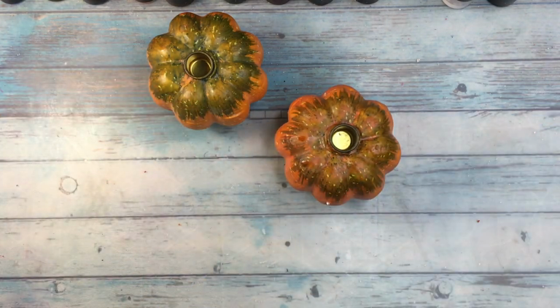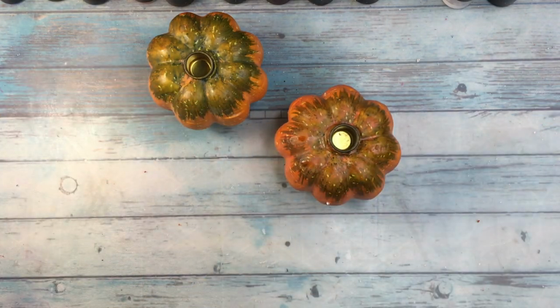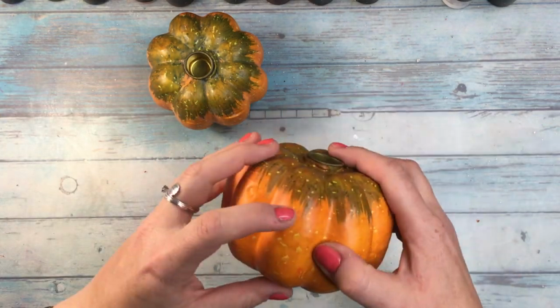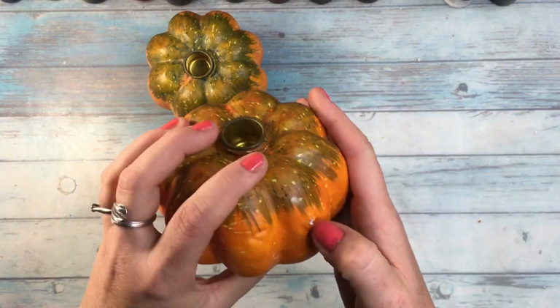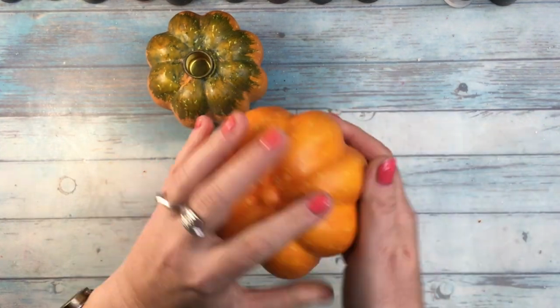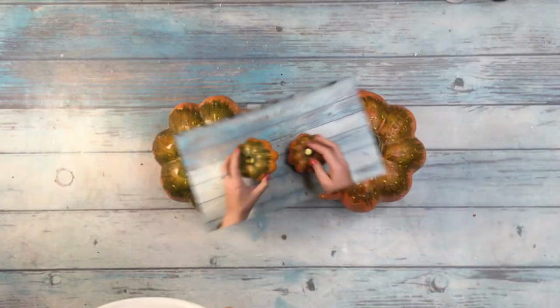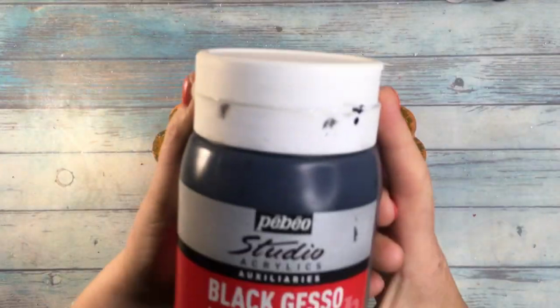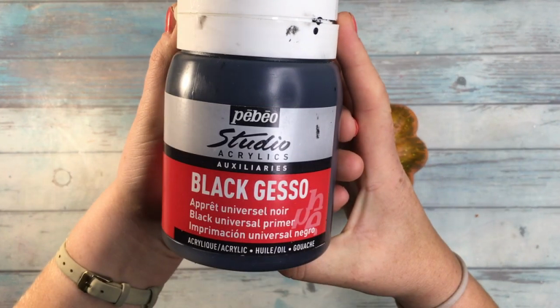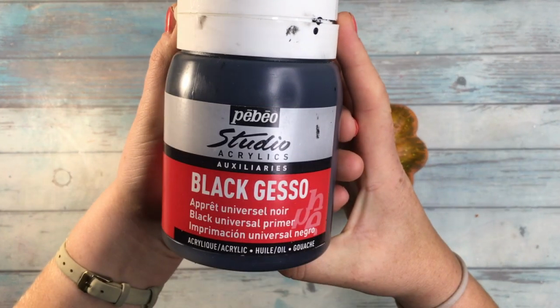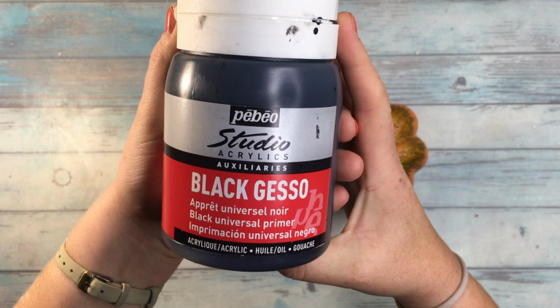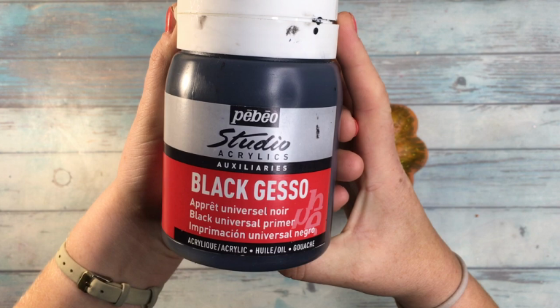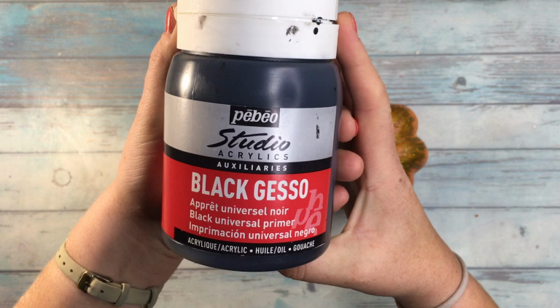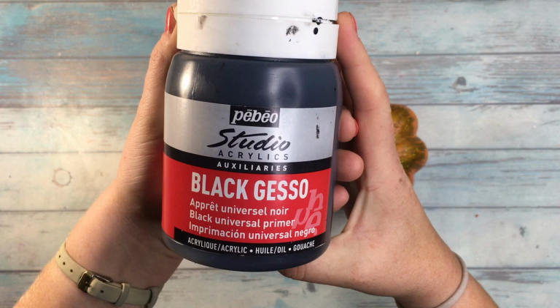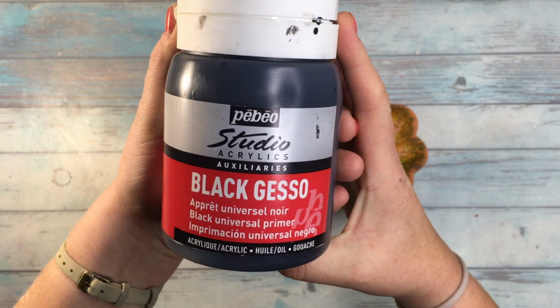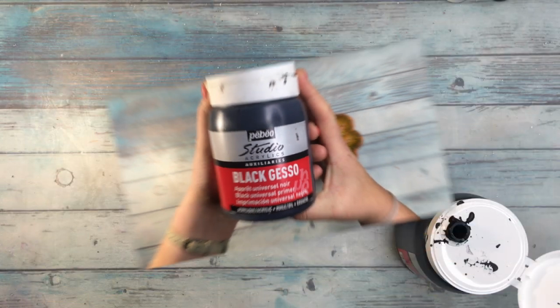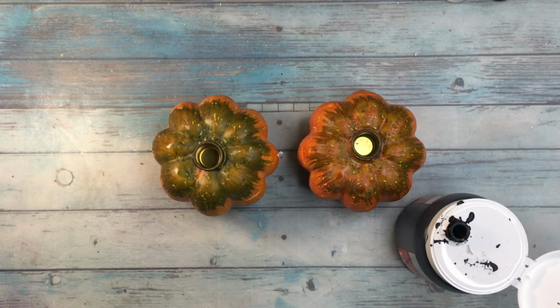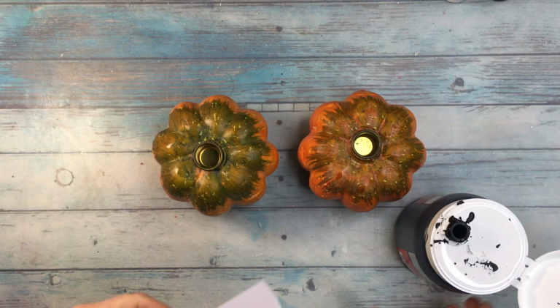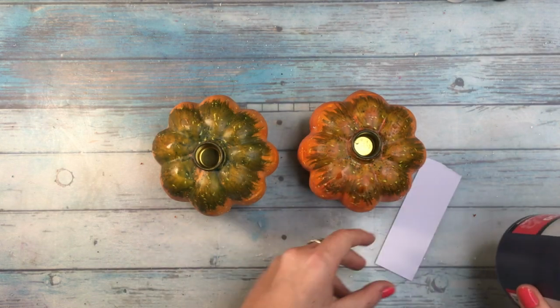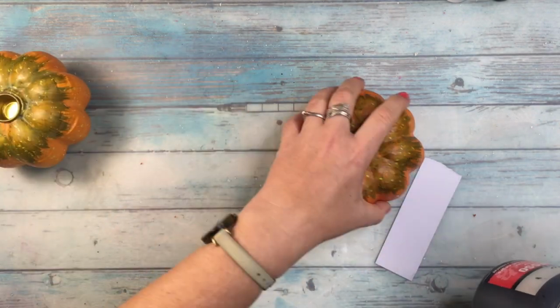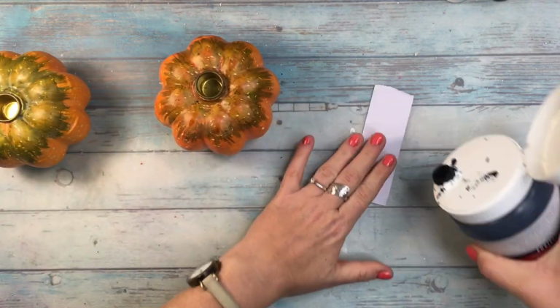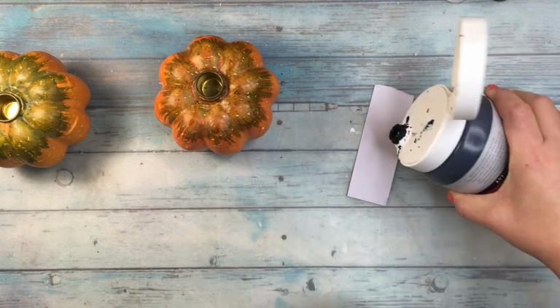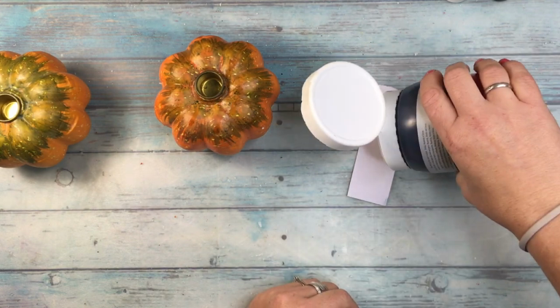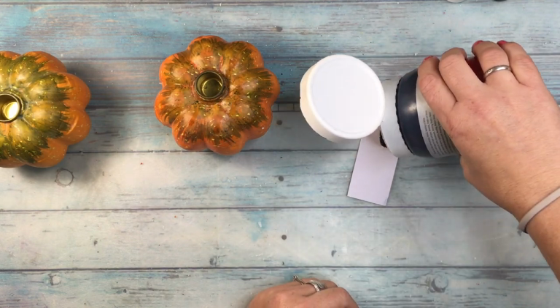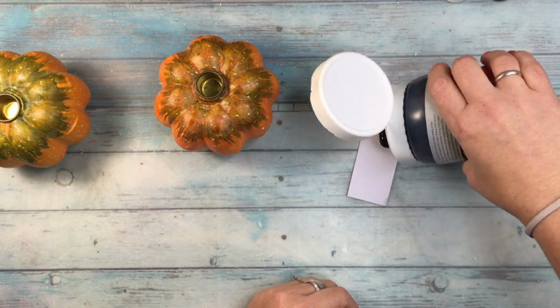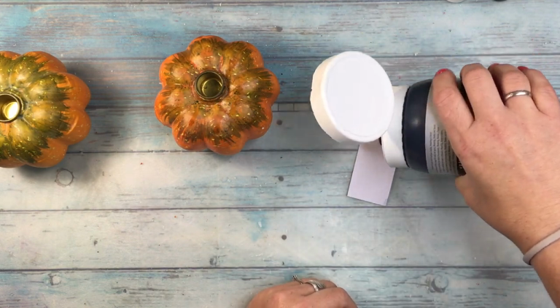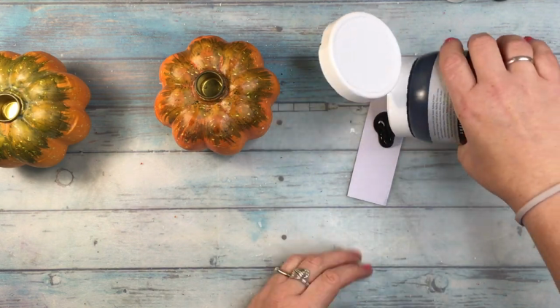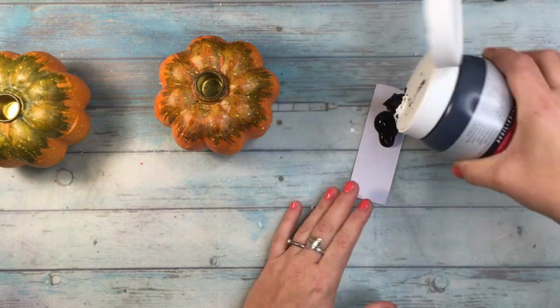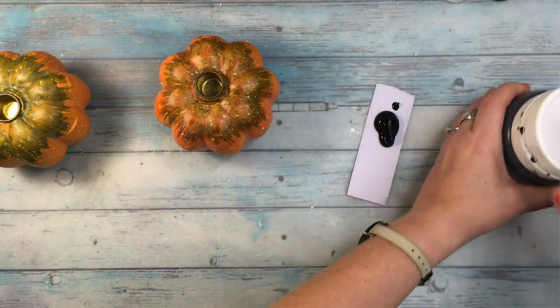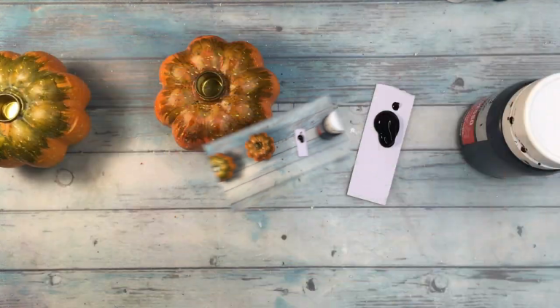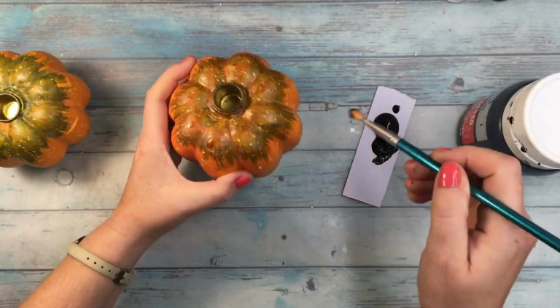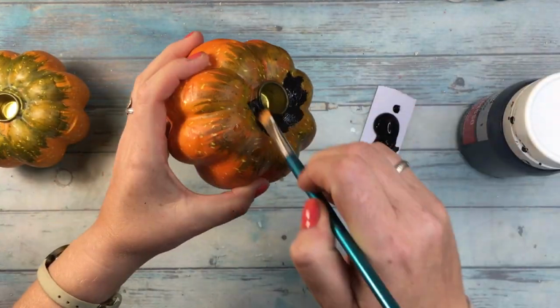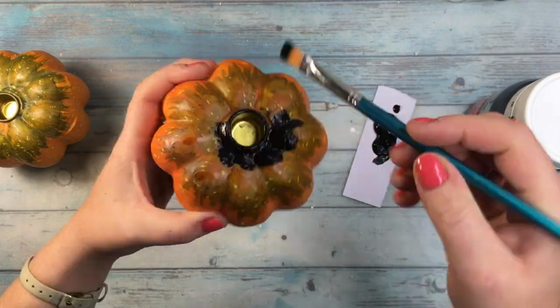Firstly I removed all the flowery decorations and covered them with black gesso from Pebeo. I did add two layers of gesso to be sure that the coverage was good, drying the first layer well before adding the second one.